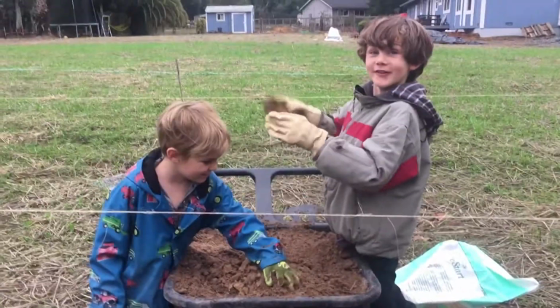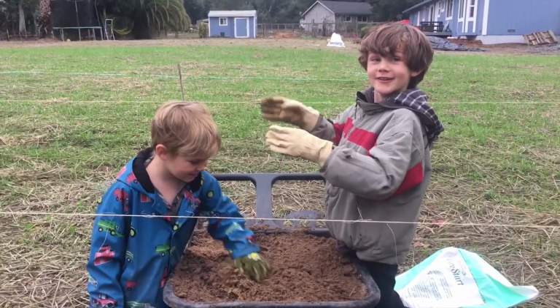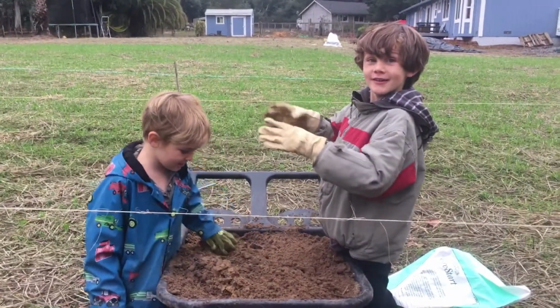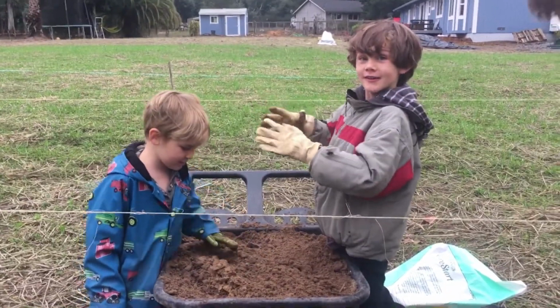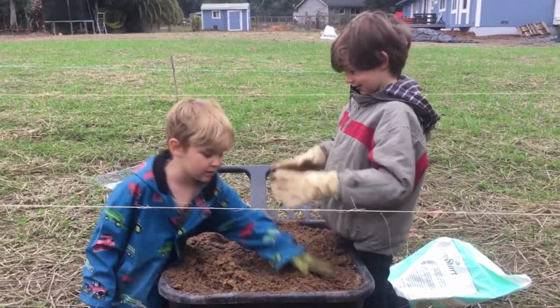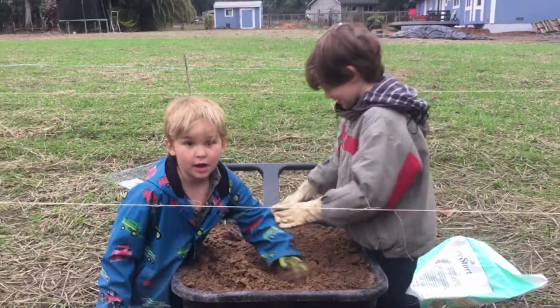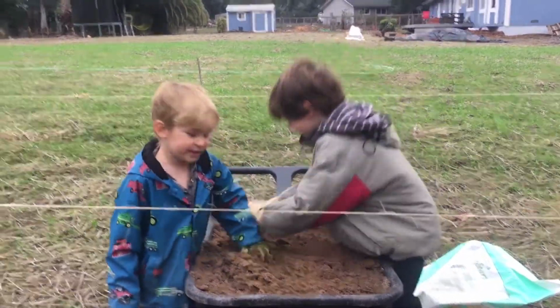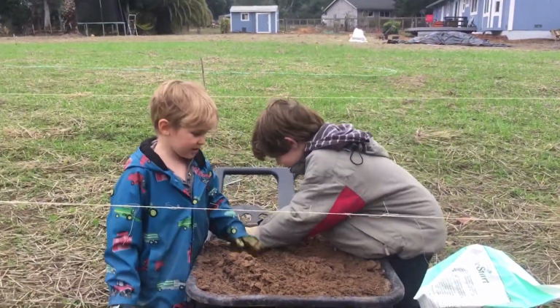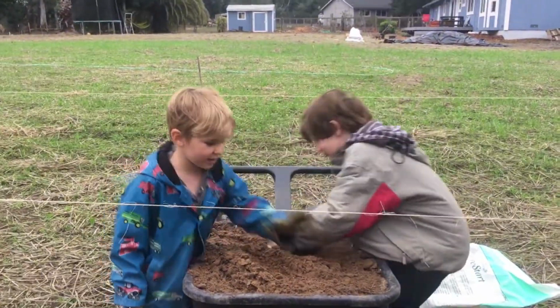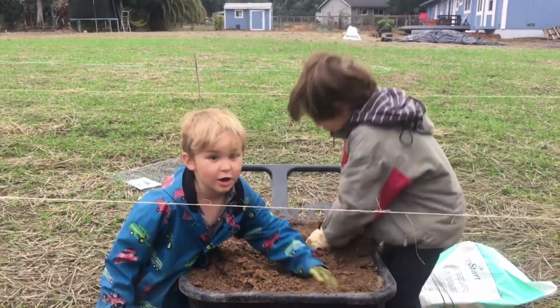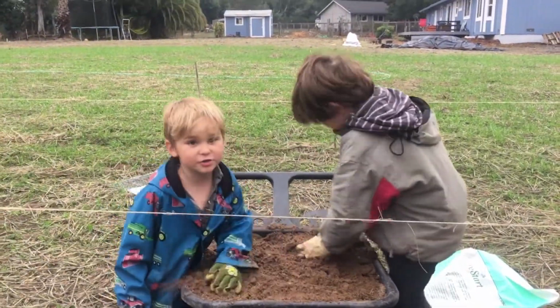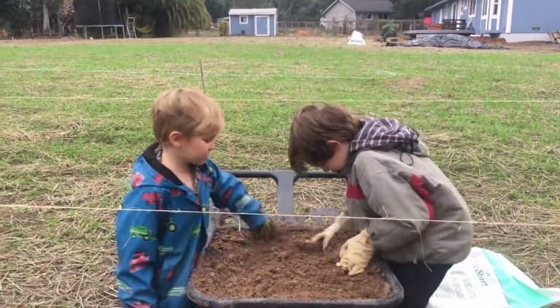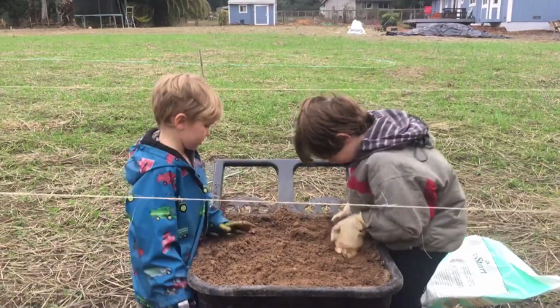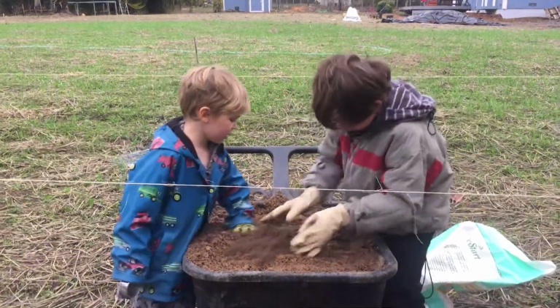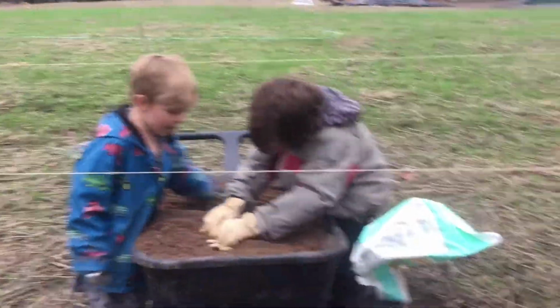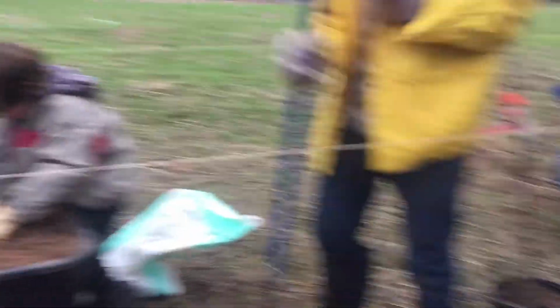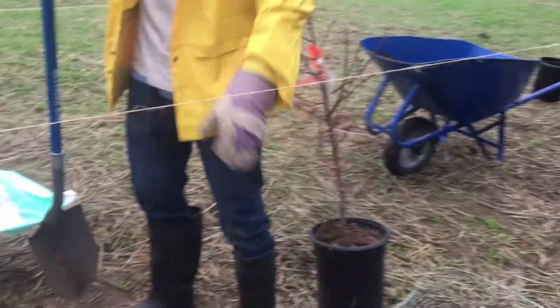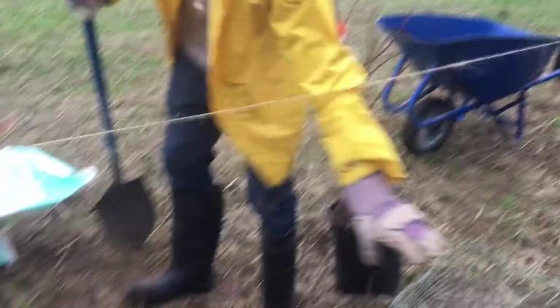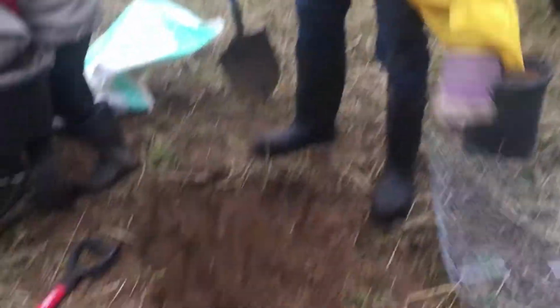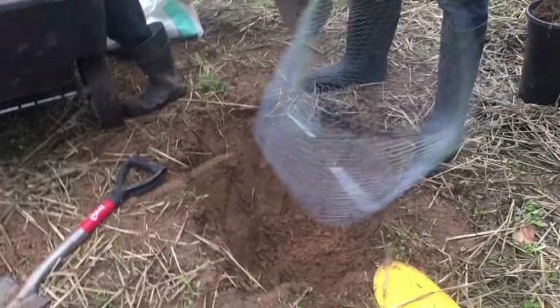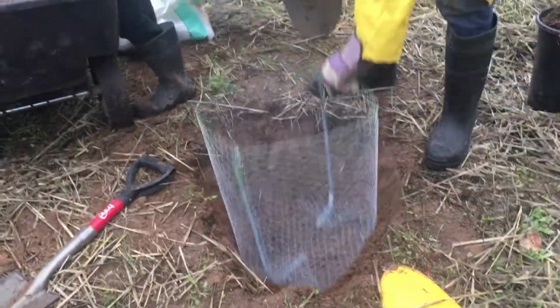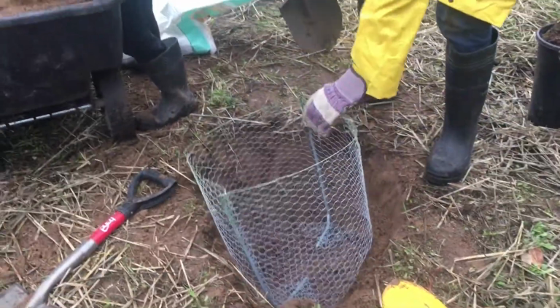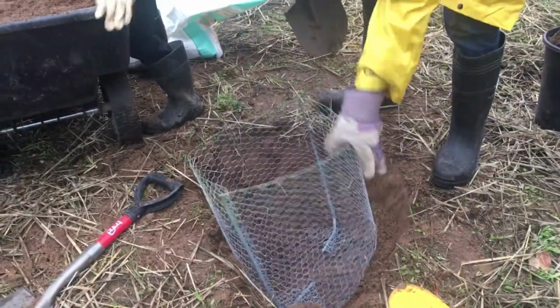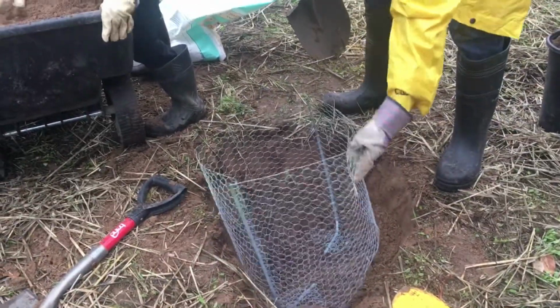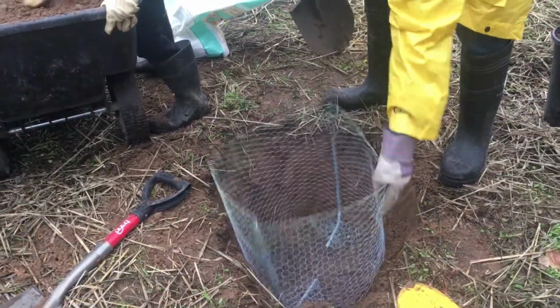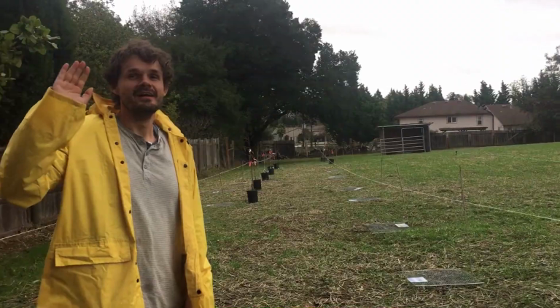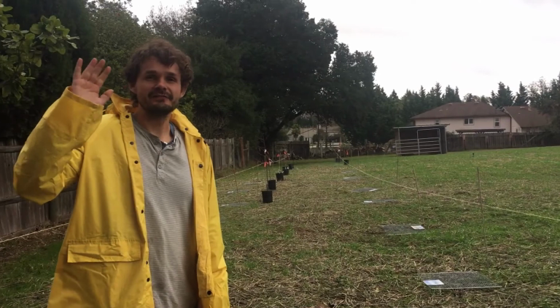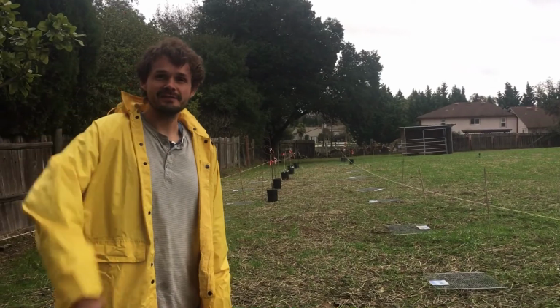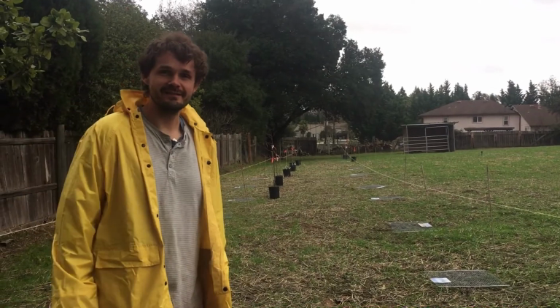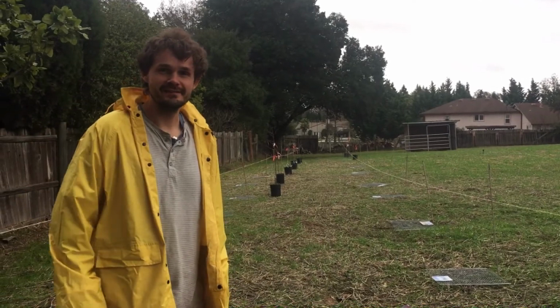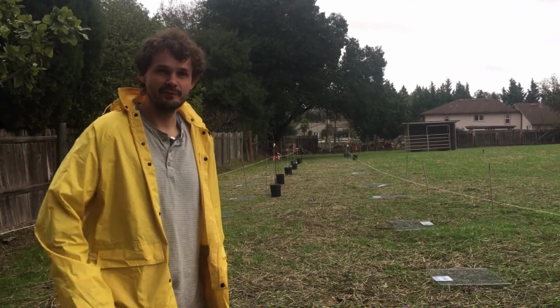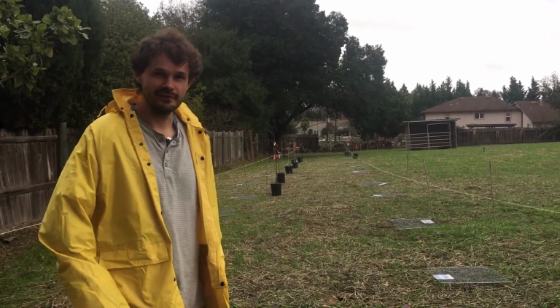We're mixing Shore Start and Sure for the tree. Dad's digging and checking the gopher hole. Thanks for watching and stay tuned for more videos.